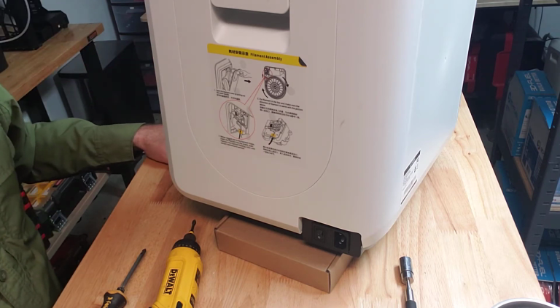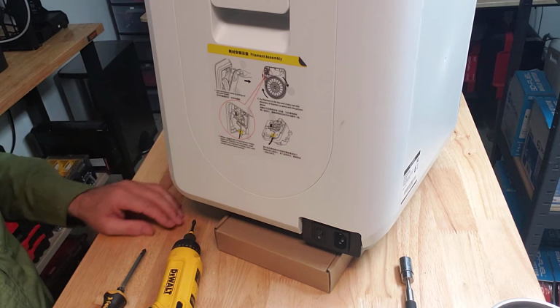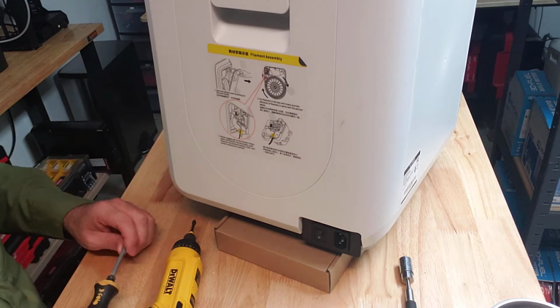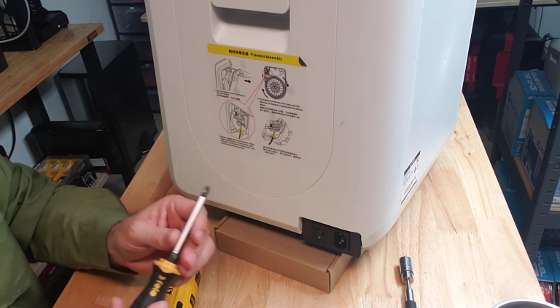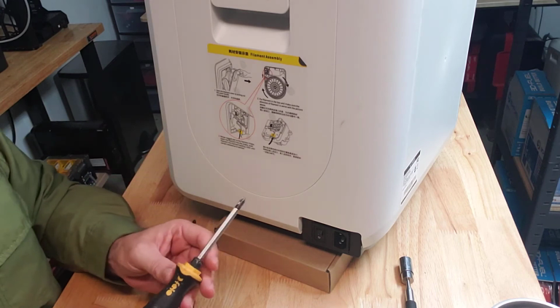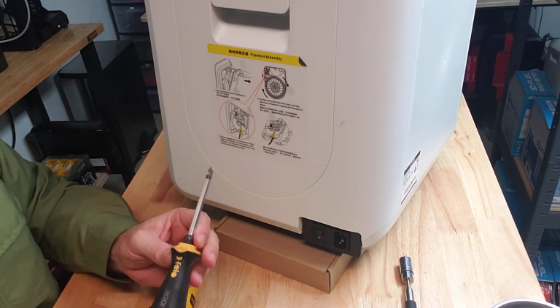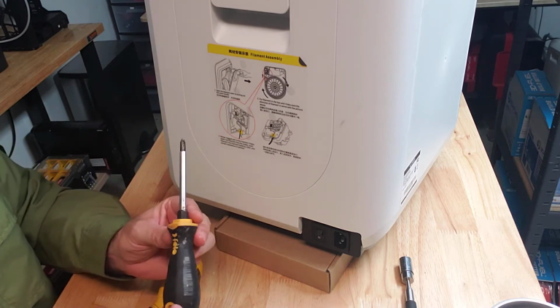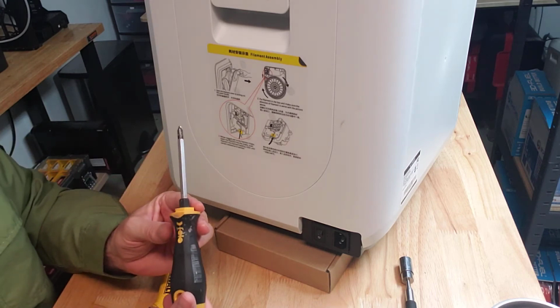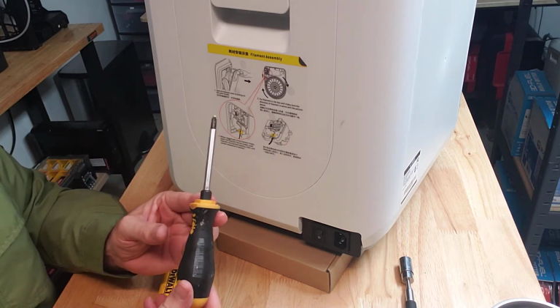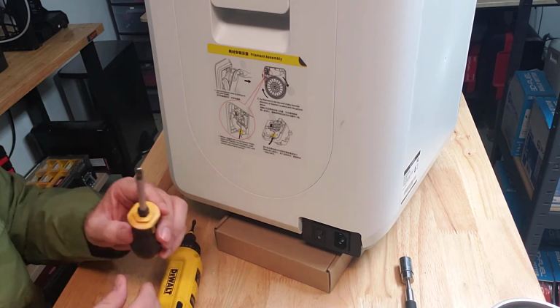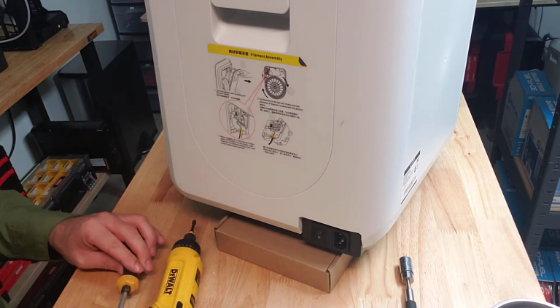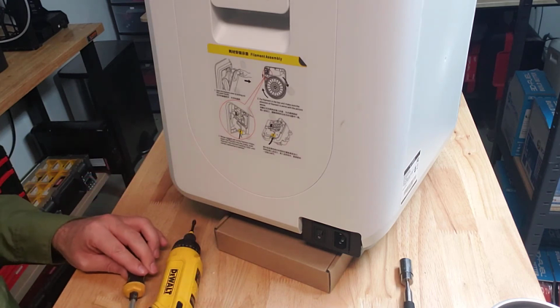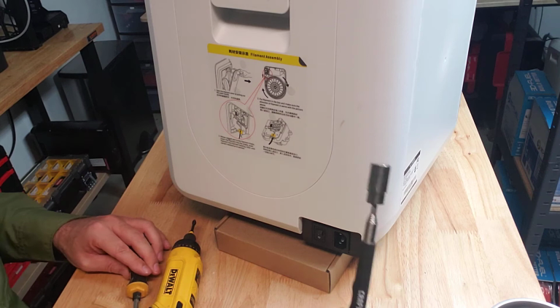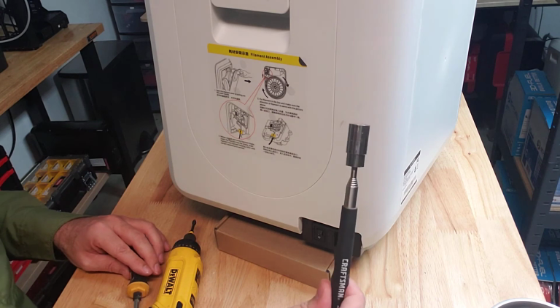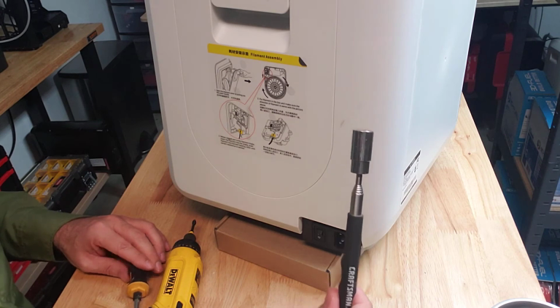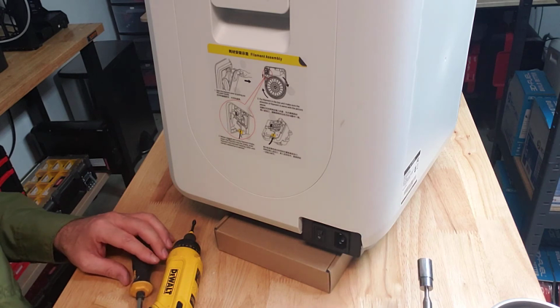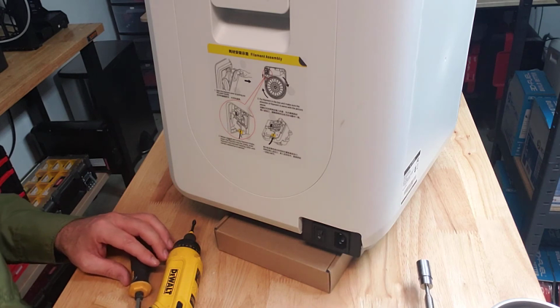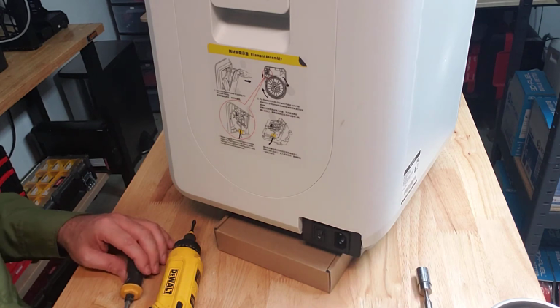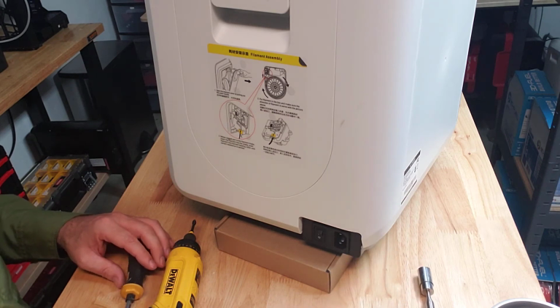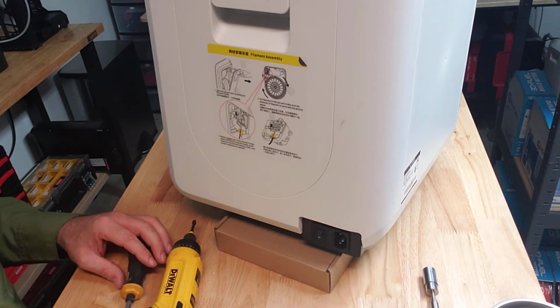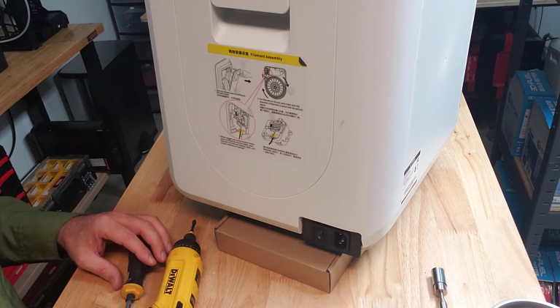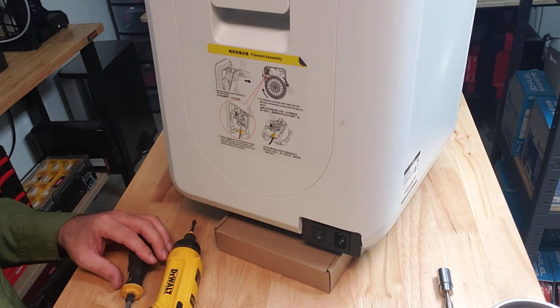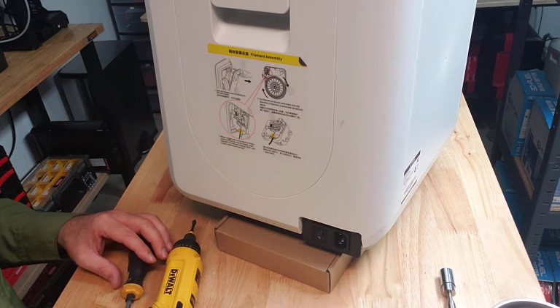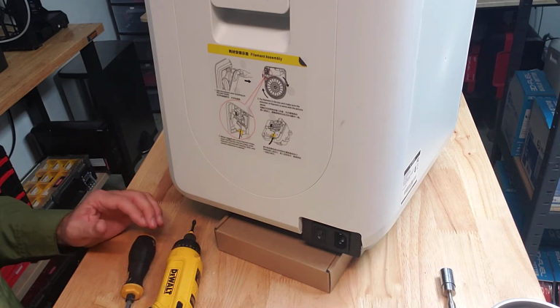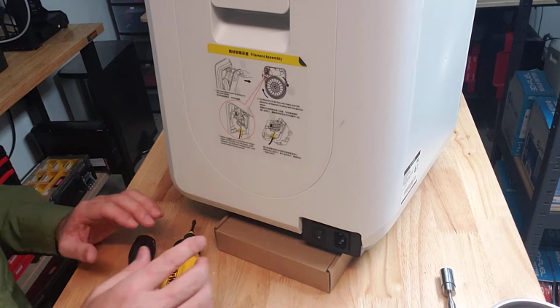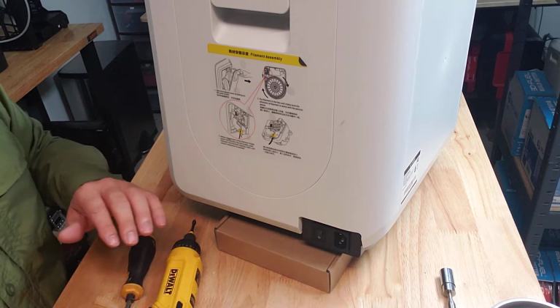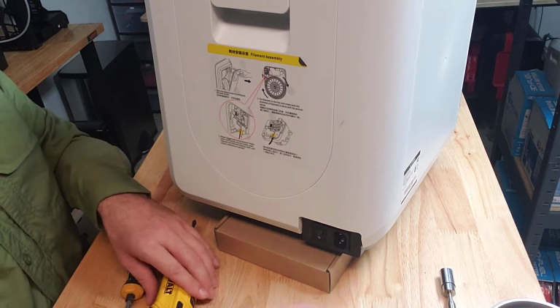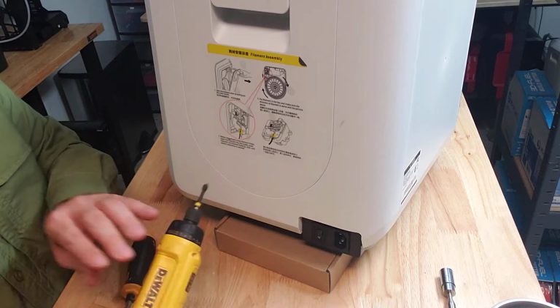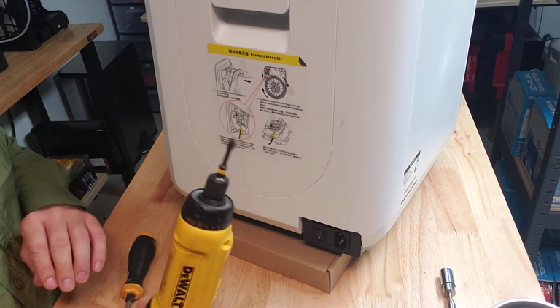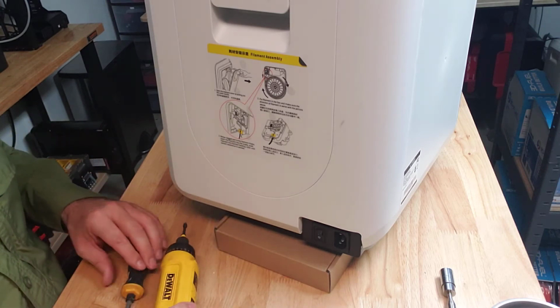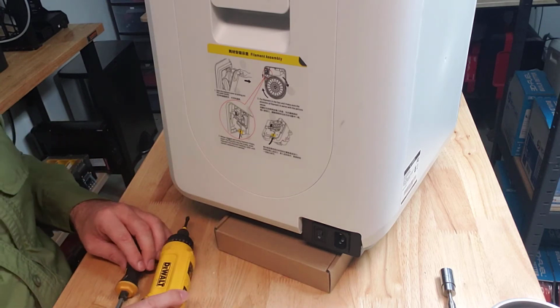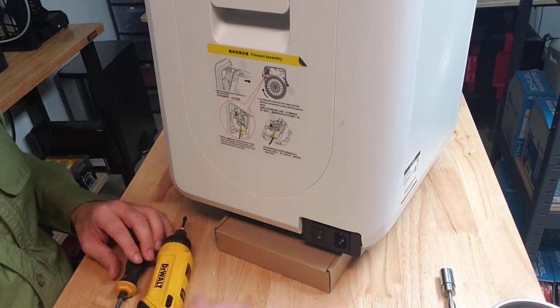The only tool you really need for this is a number two Phillips screwdriver. I do have a magnet handy in case I drop a screw. And I'm going to use a power screwdriver — it makes things a little quicker.